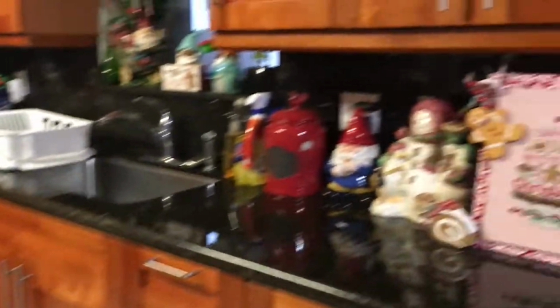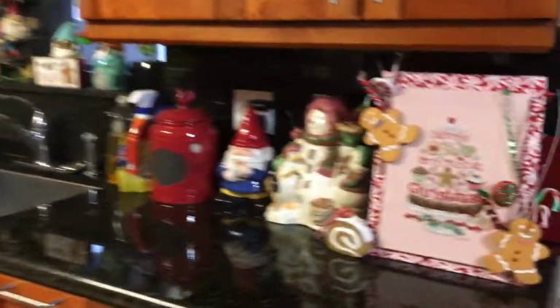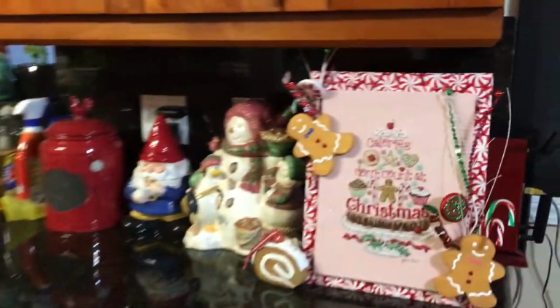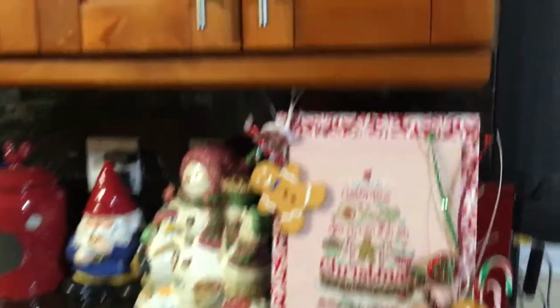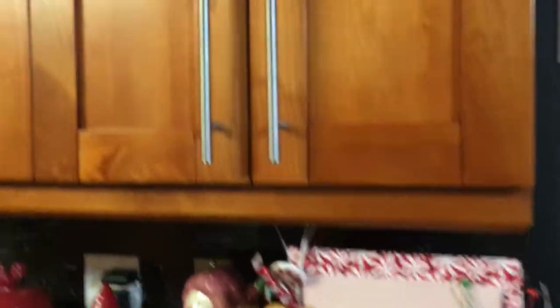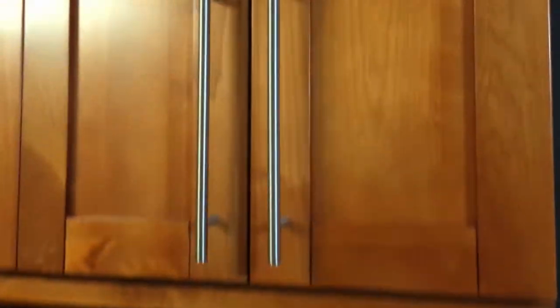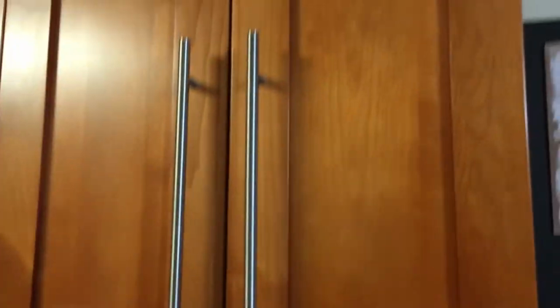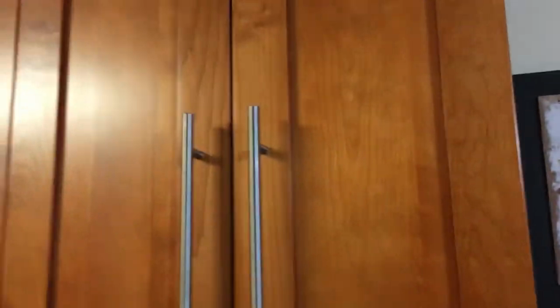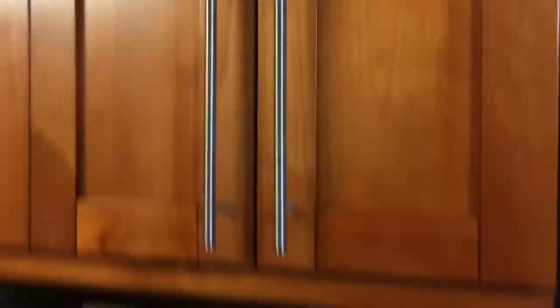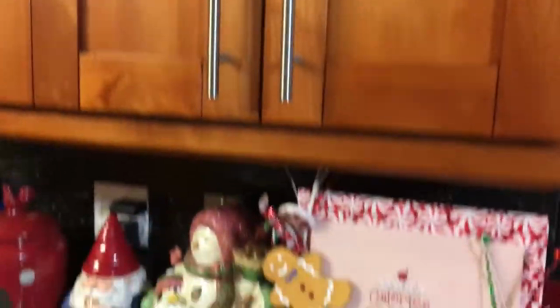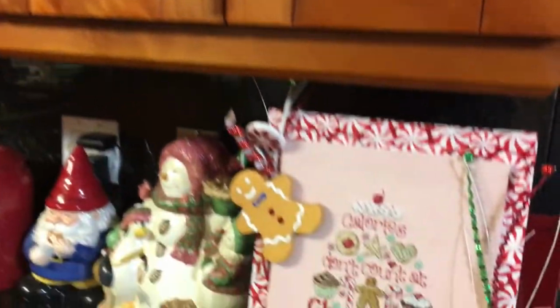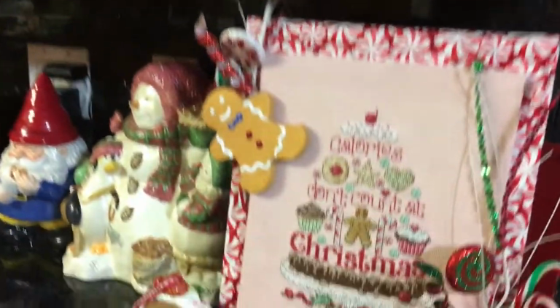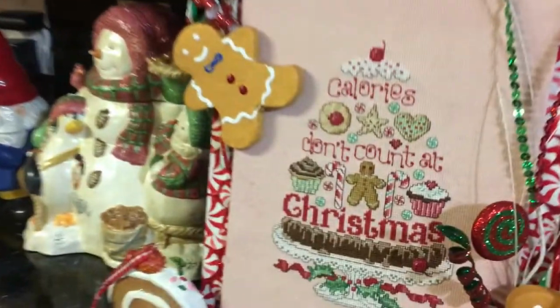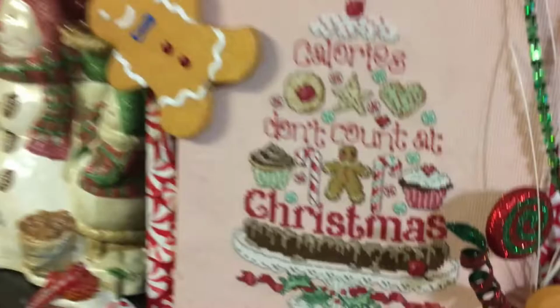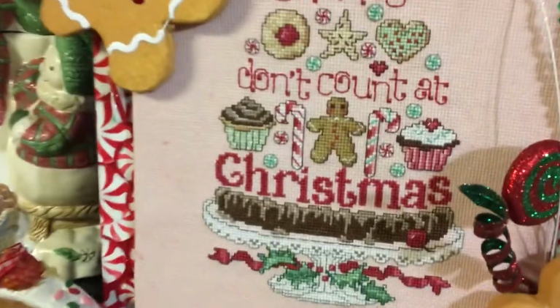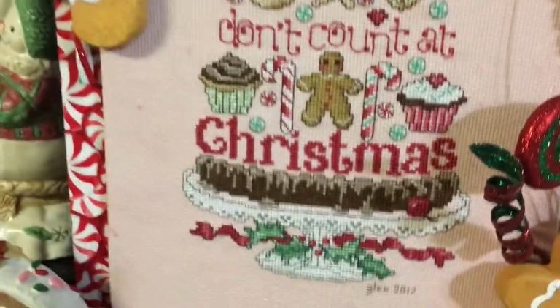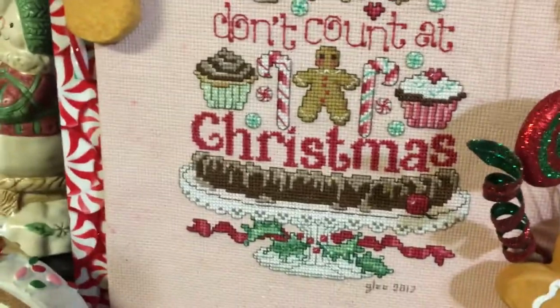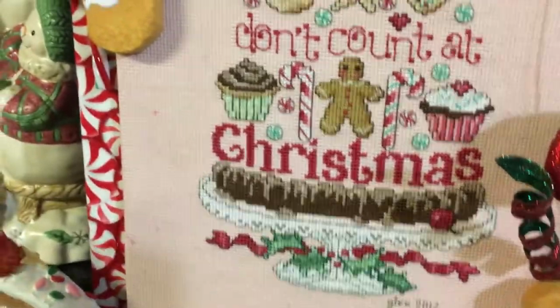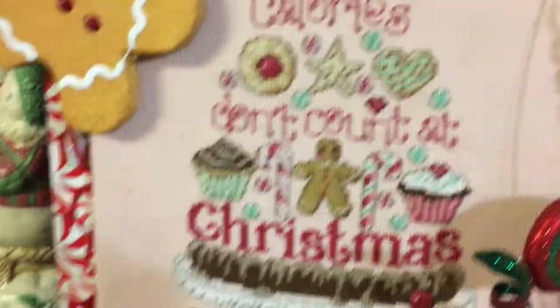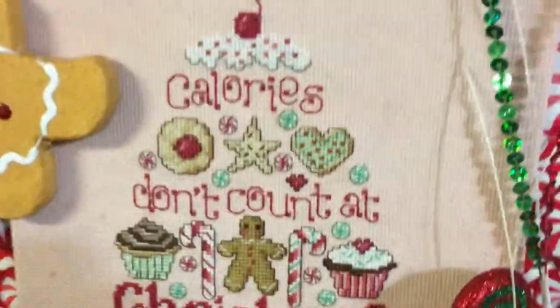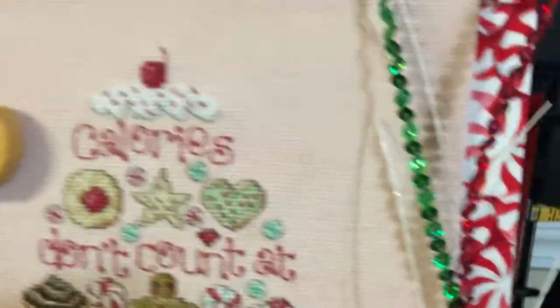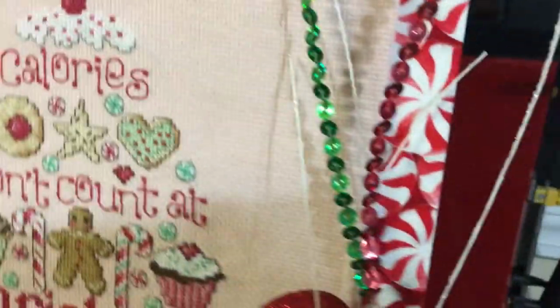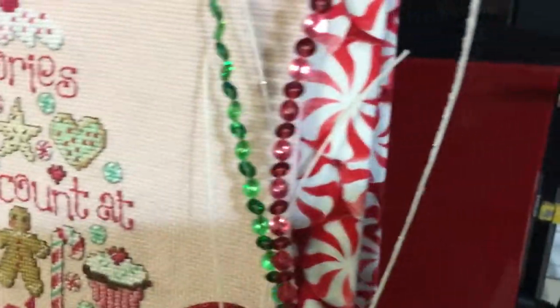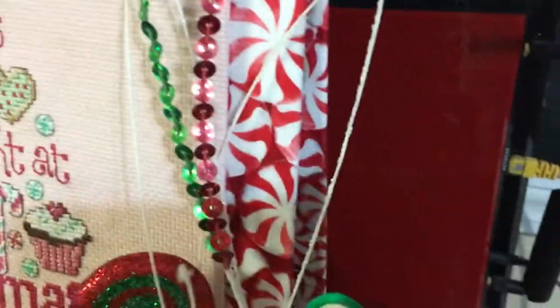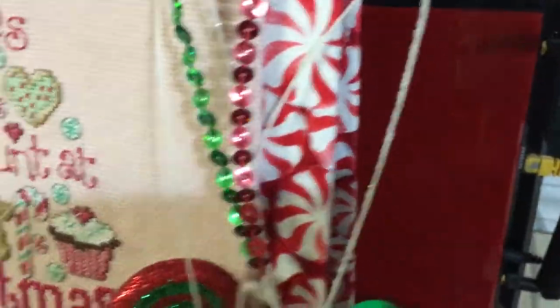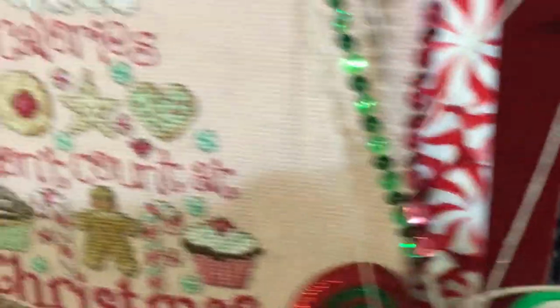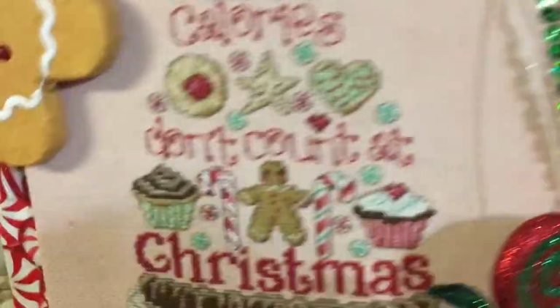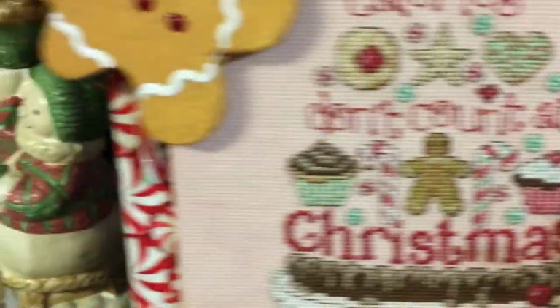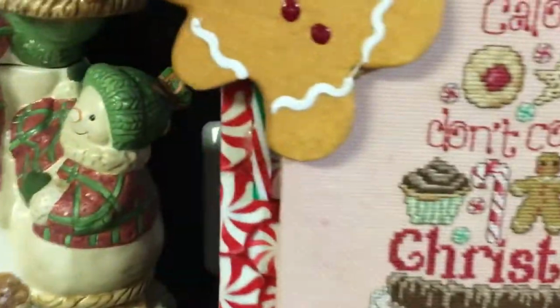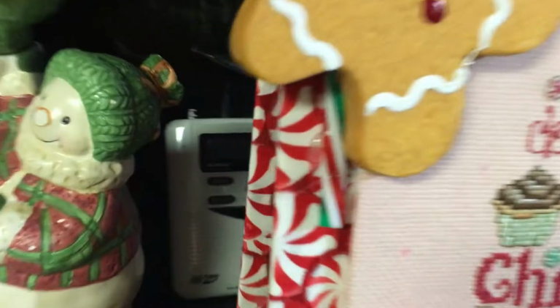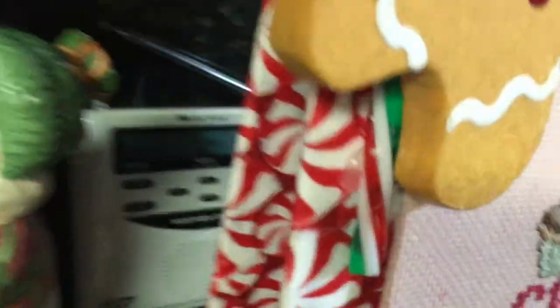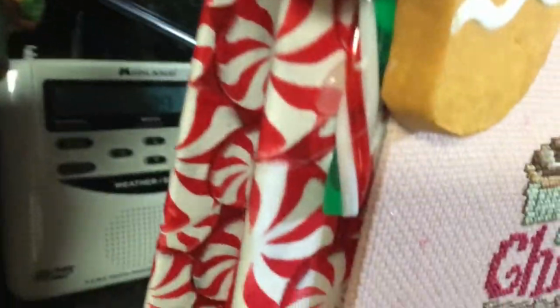This is called Baking Spirits Bright and Thrifted Cookie Jar collaboration hosted by Secondhand Tracy Ann. Last week Tracy did the Baking Spirits Bright, which I couldn't do because I had house guests. So I'm going to give you a tour of my kitchen and of my thrifted cookie jars.